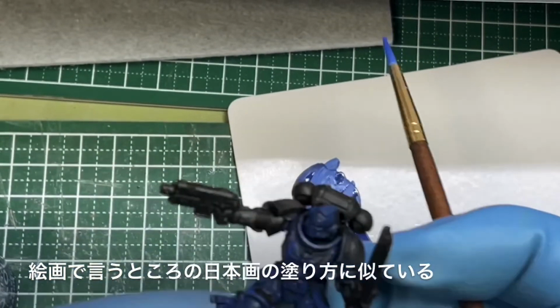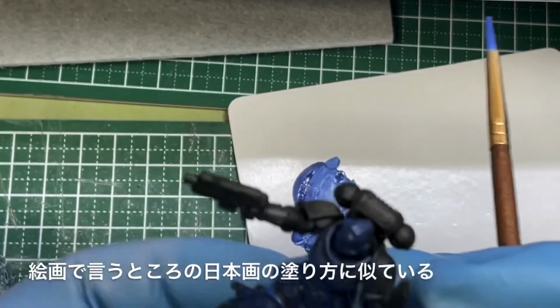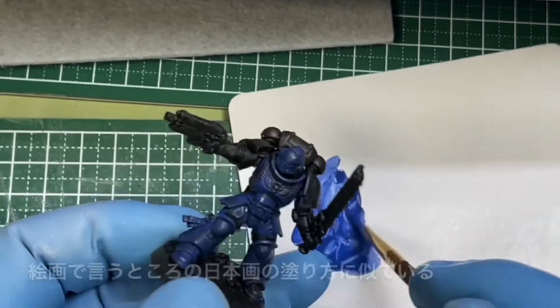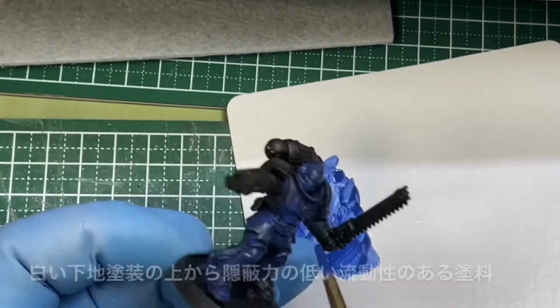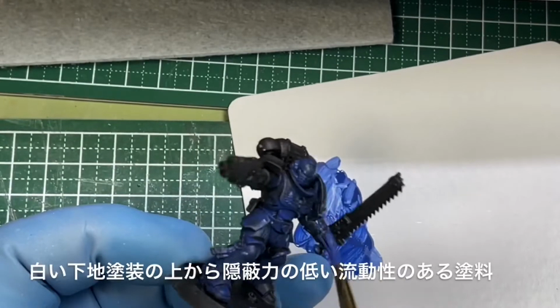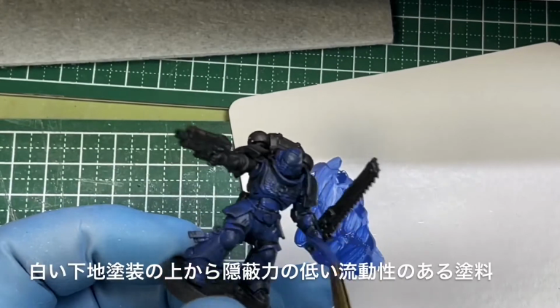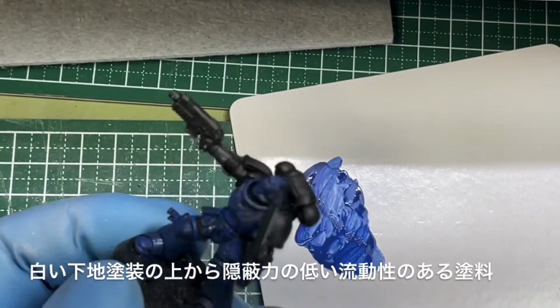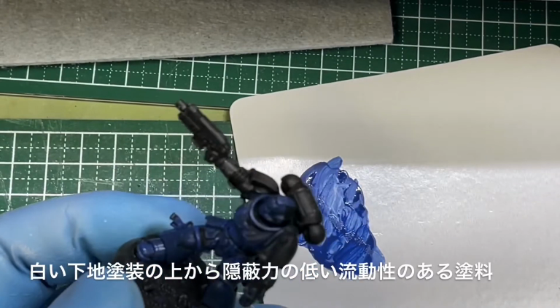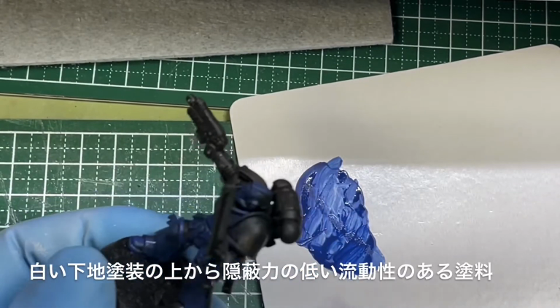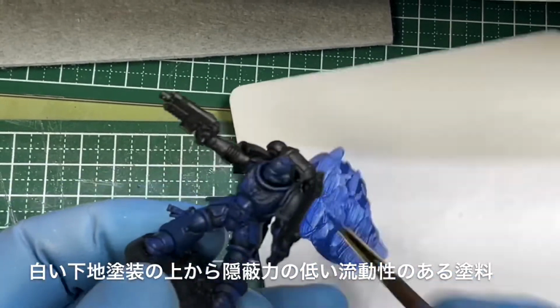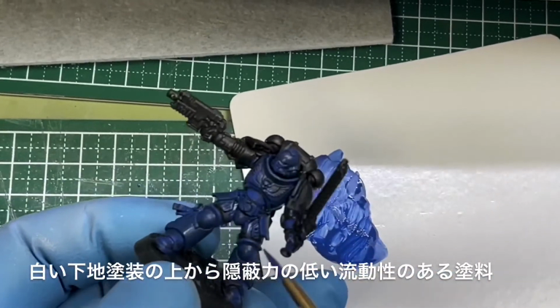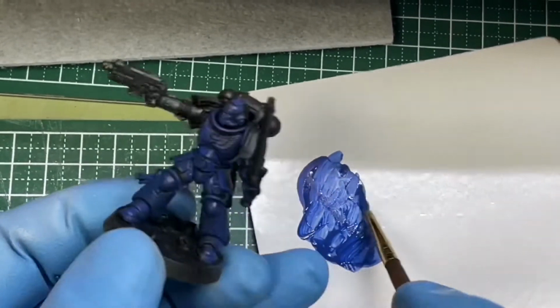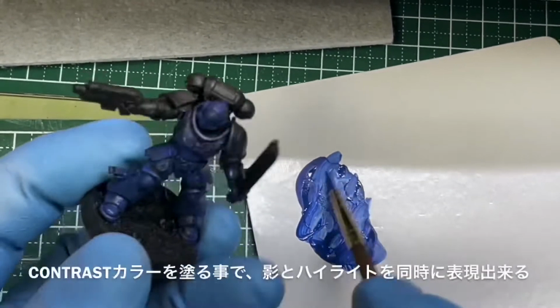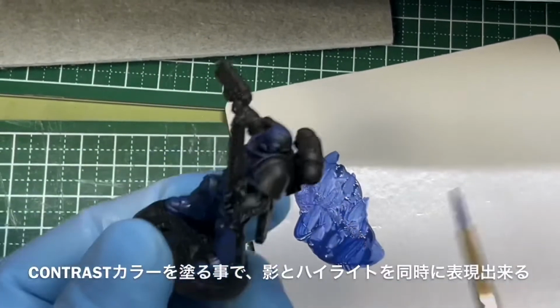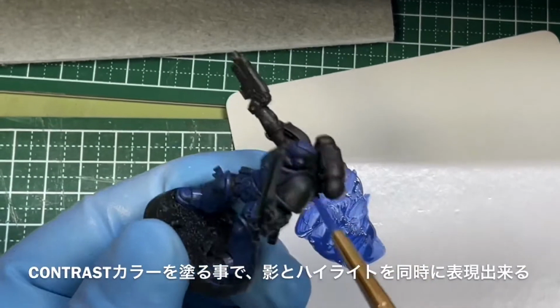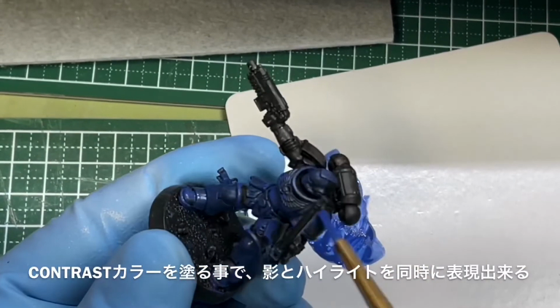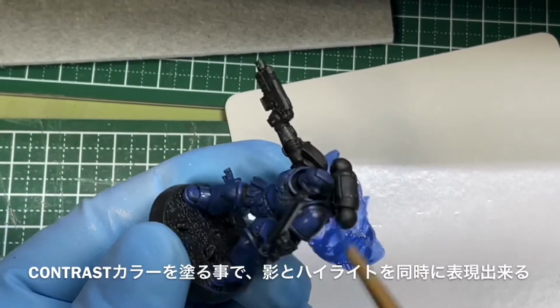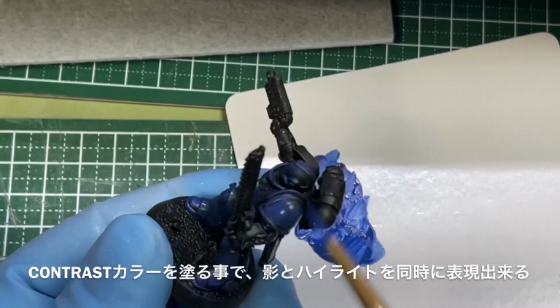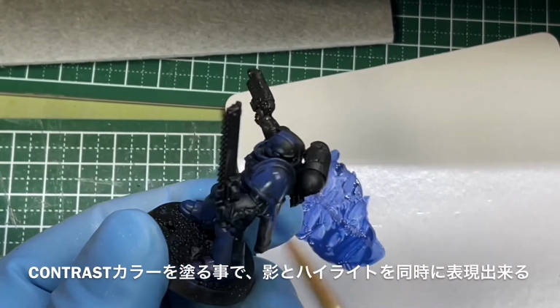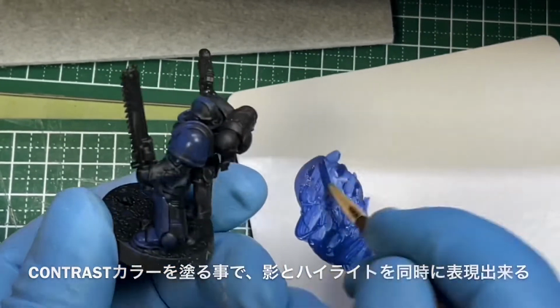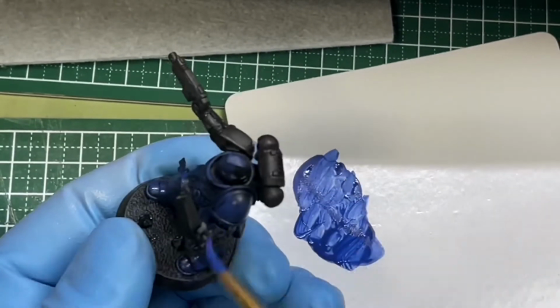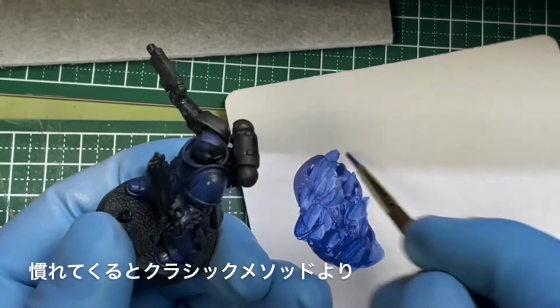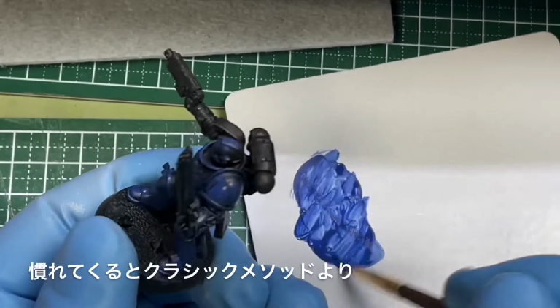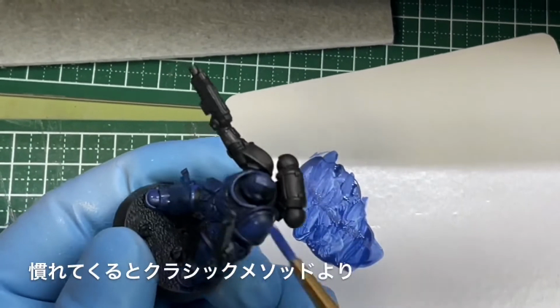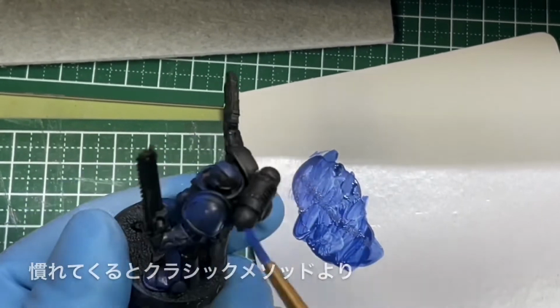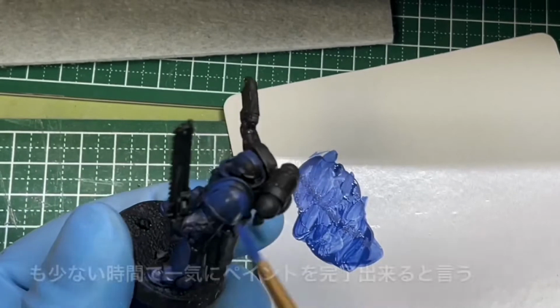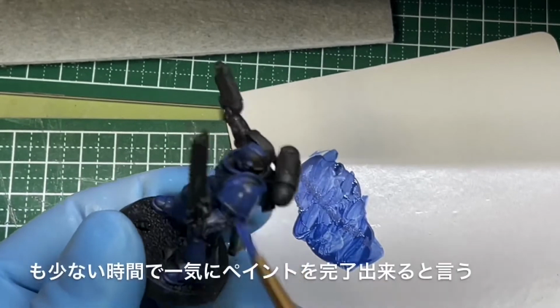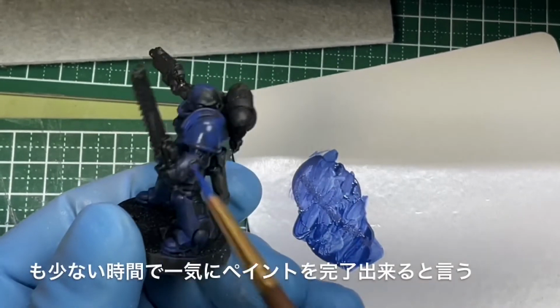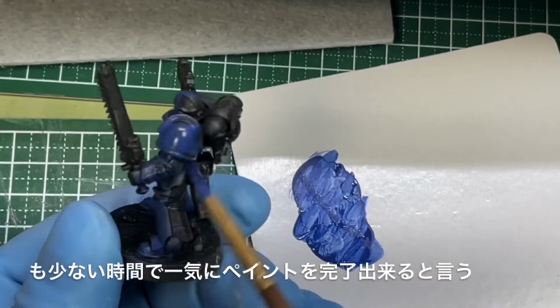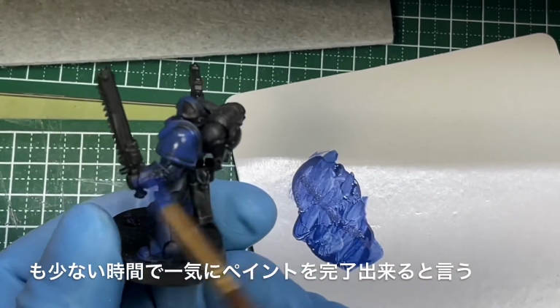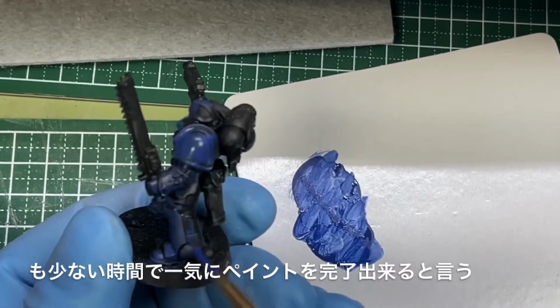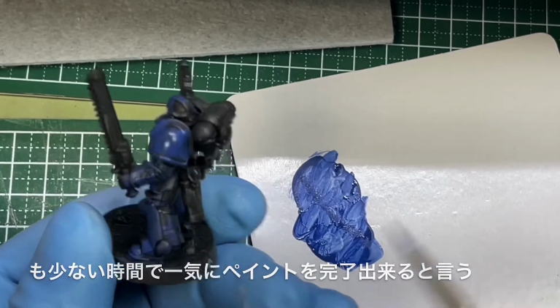The Contrast Method uses a newer Citadel paint called Contrast, which in a single coat produces the effect of both a Base and a Shade. This allows painting in fewer steps than the Classic Method. It's best to apply from lighter colors while observing the result — similar in approach to Japanese-style painting. Applied over a white undercoat, the fluid low-opacity Contrast colour simultaneously creates both shadow and highlight effects. With practice, you can complete a paint job faster than with the Classic Method.